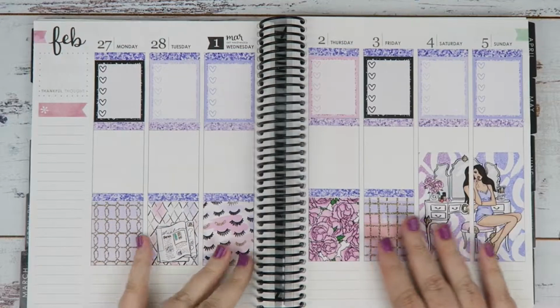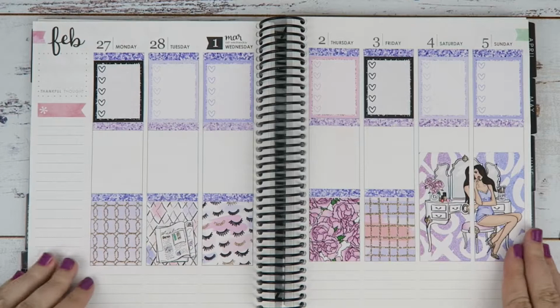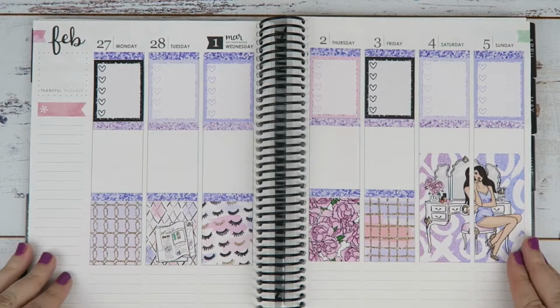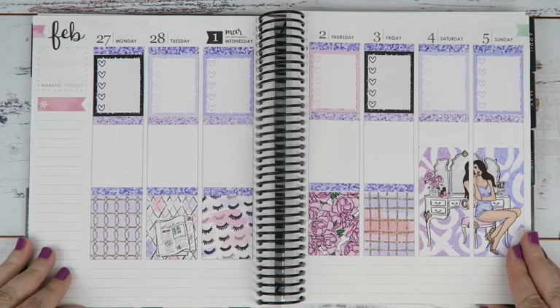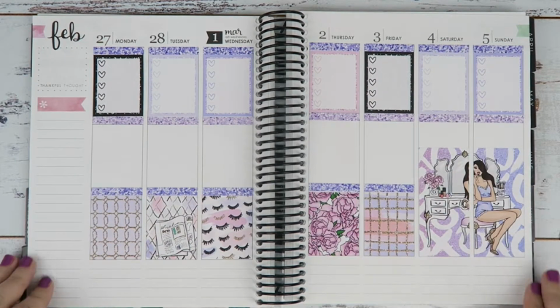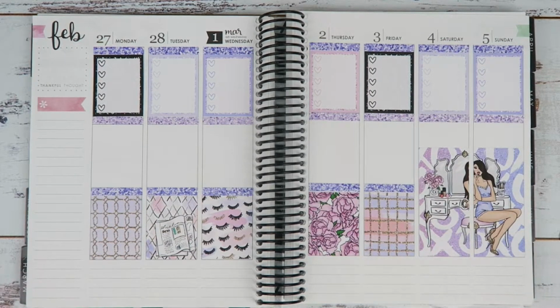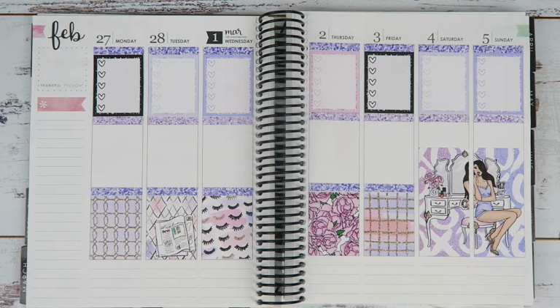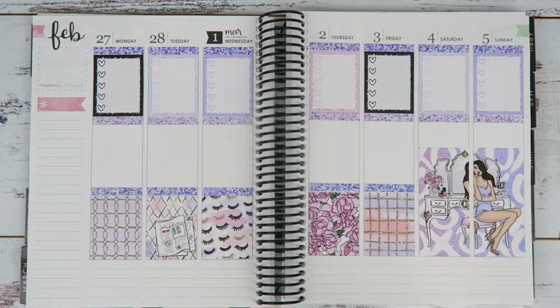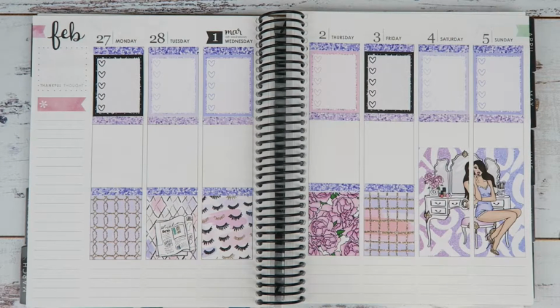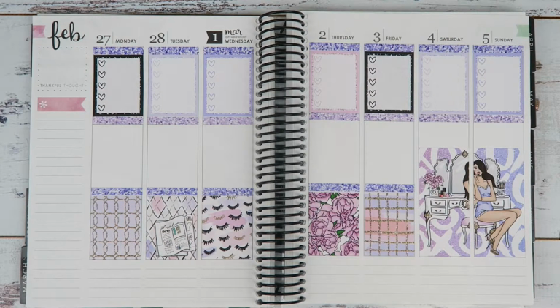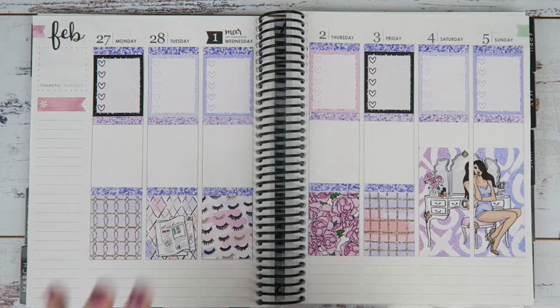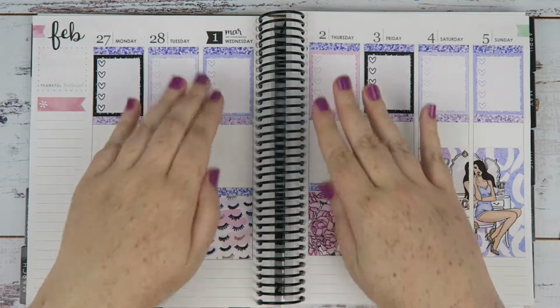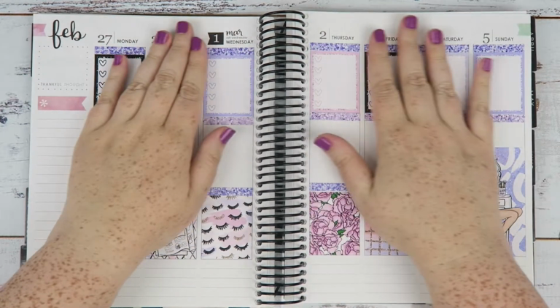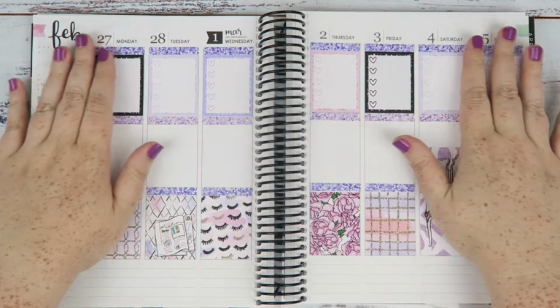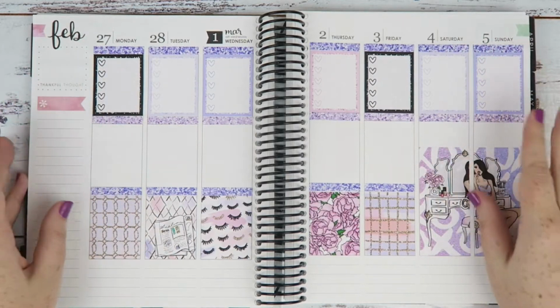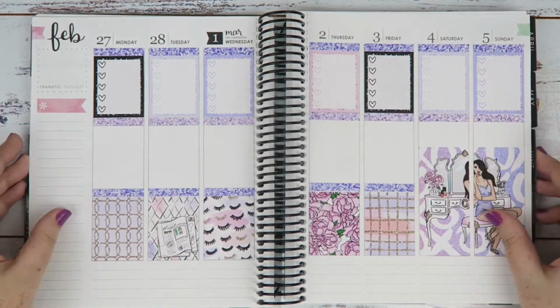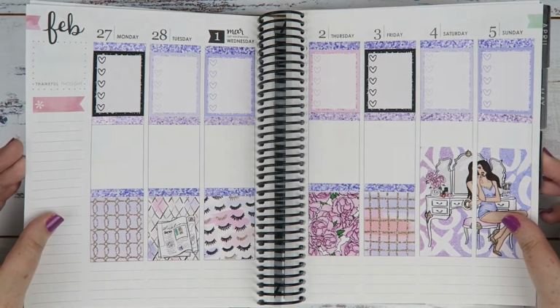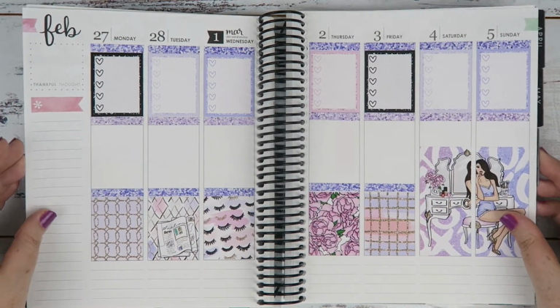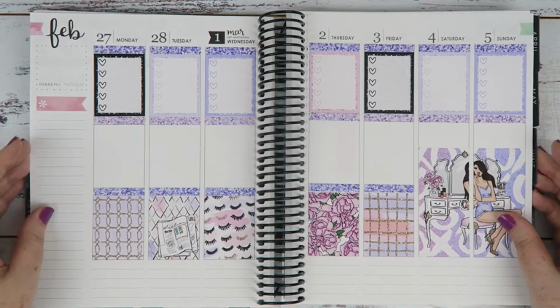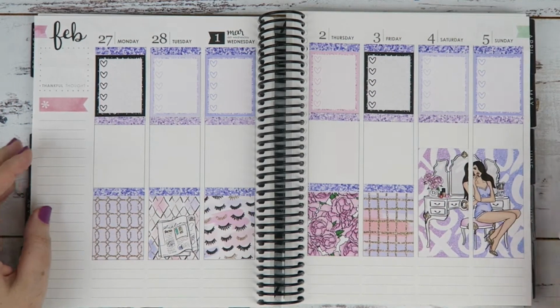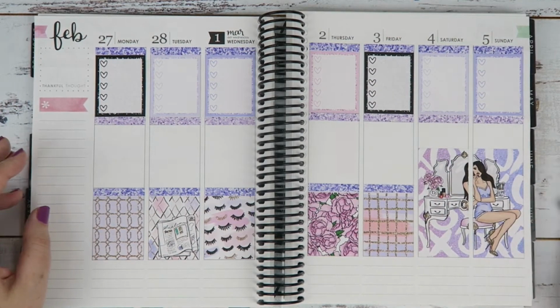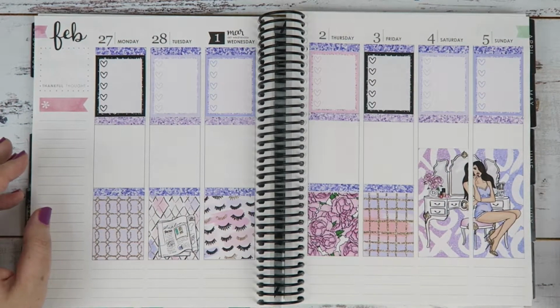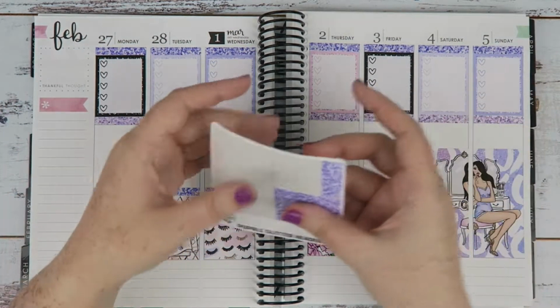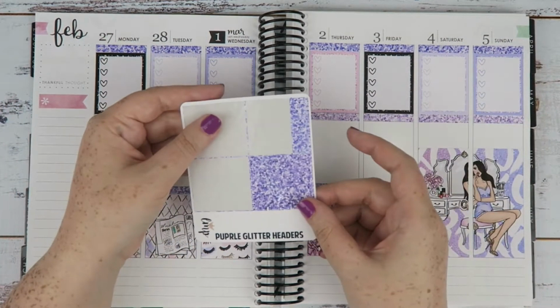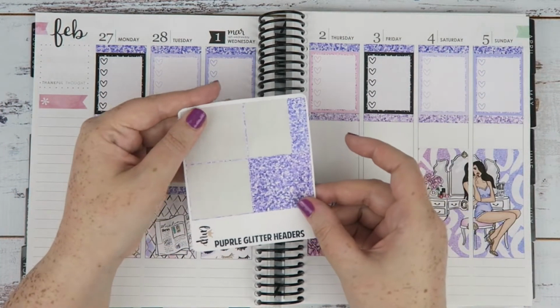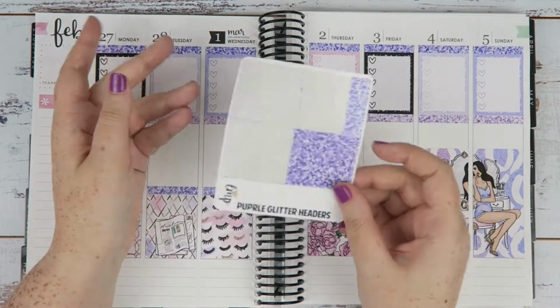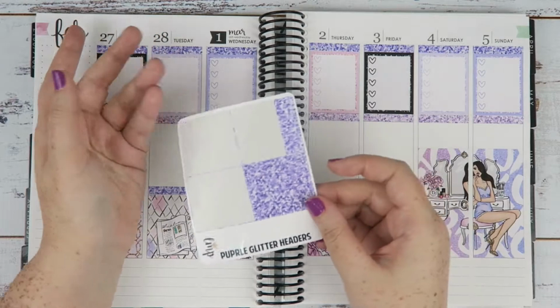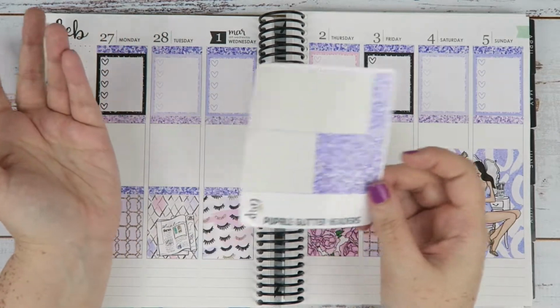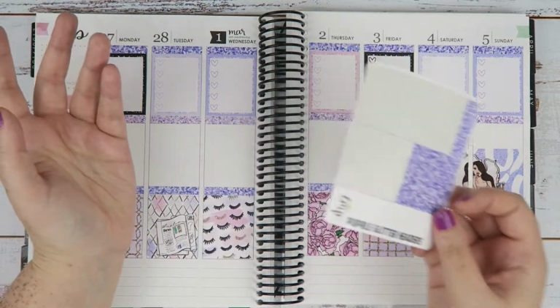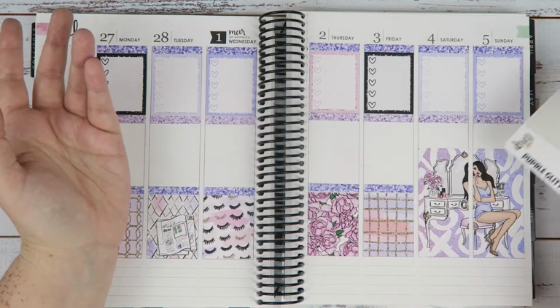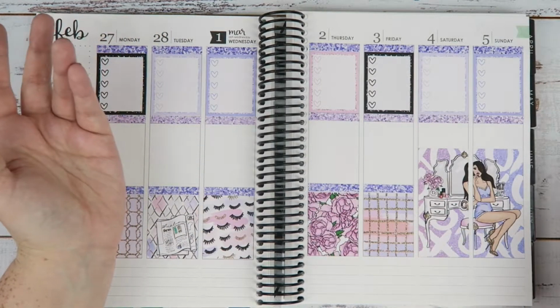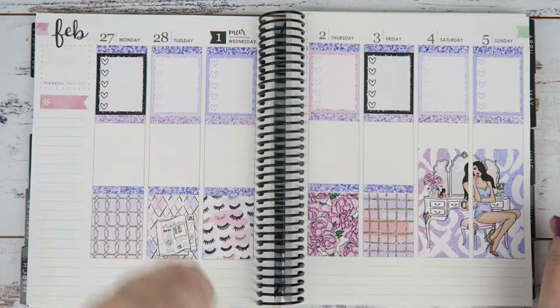Okay, so everything is a little bit different. I got in all the glitter headers and I'm actually really, really happy with these glitter headers from Little Miss Papery. So I'm gonna have to buy another one because they're perfect.